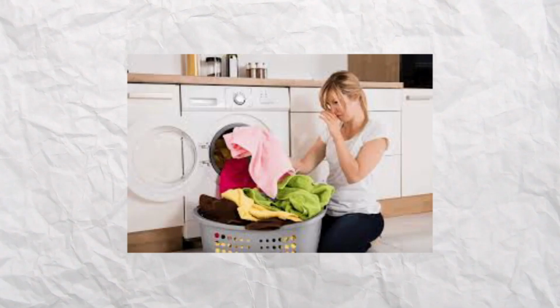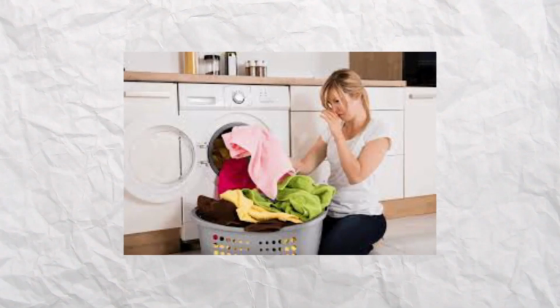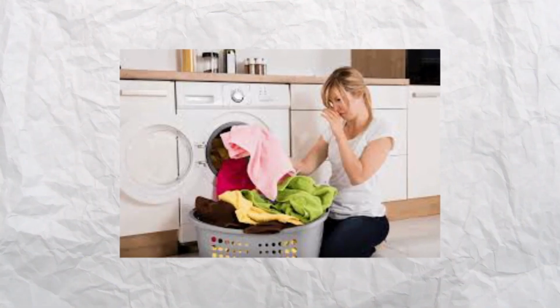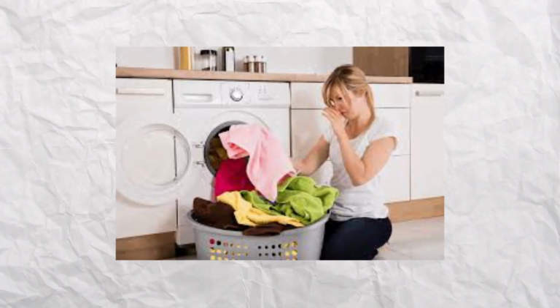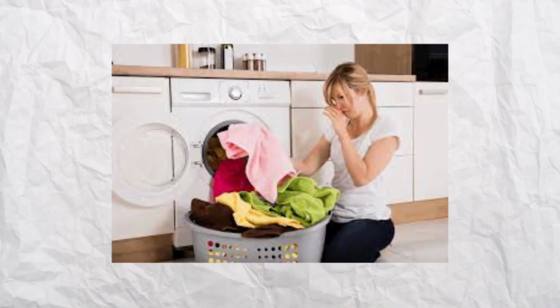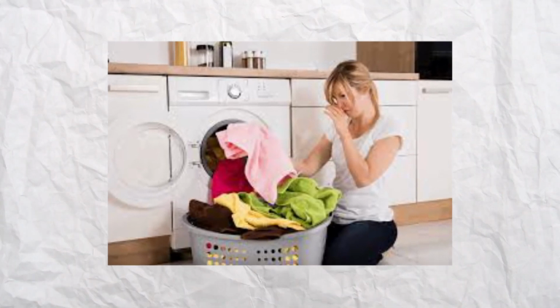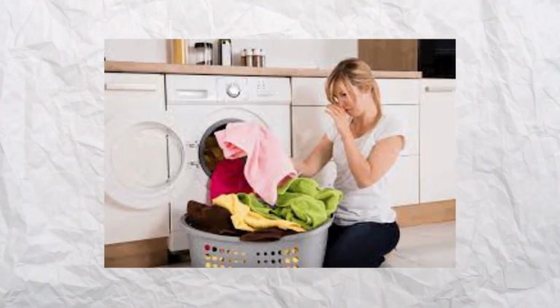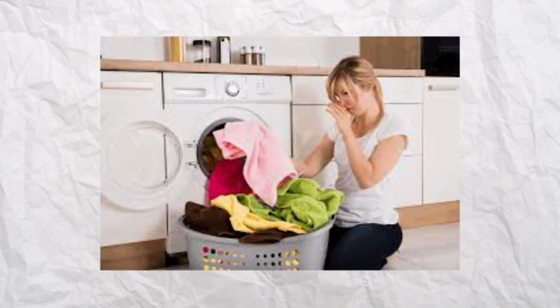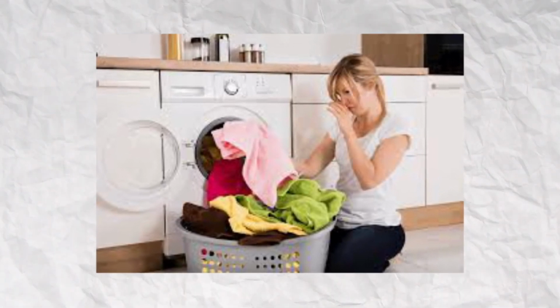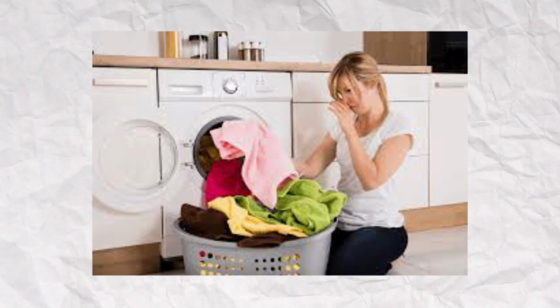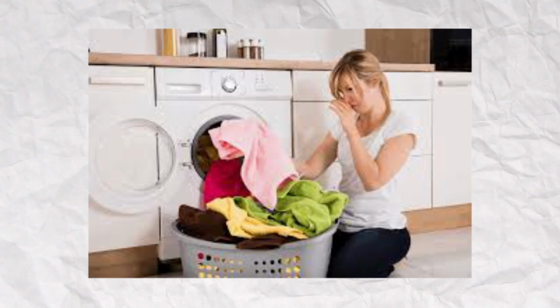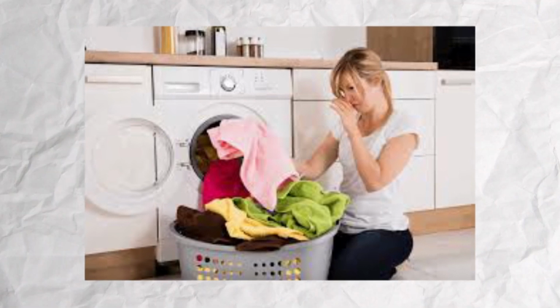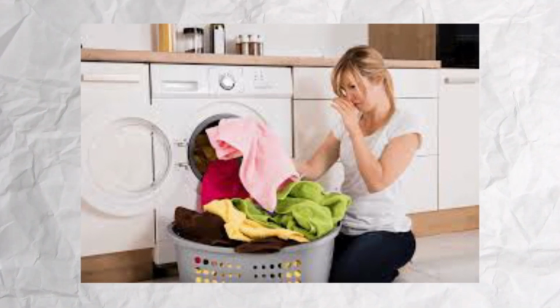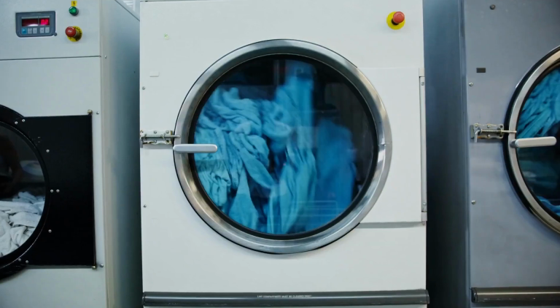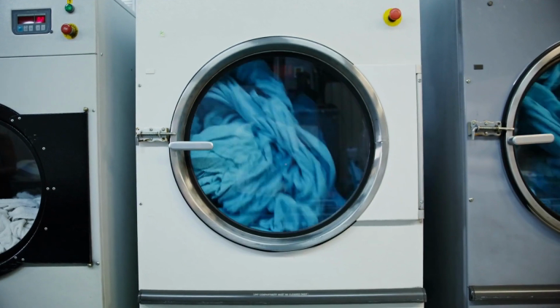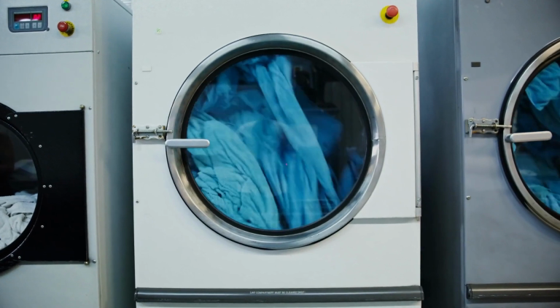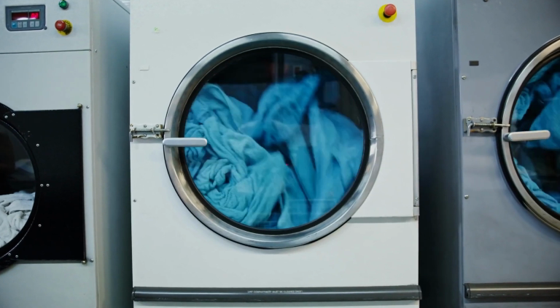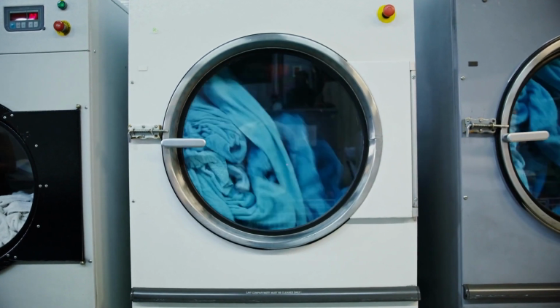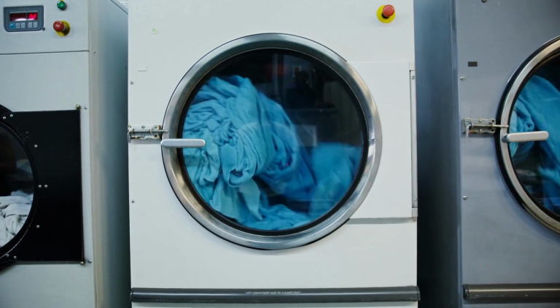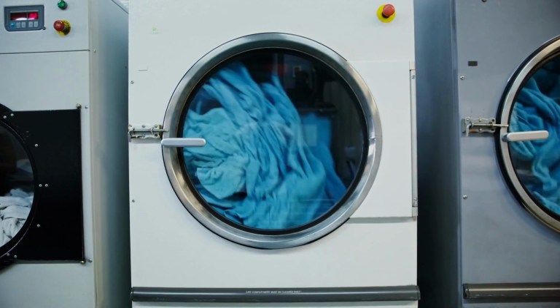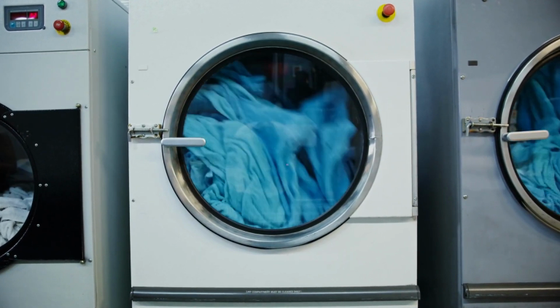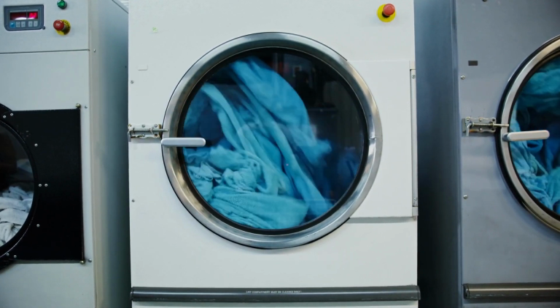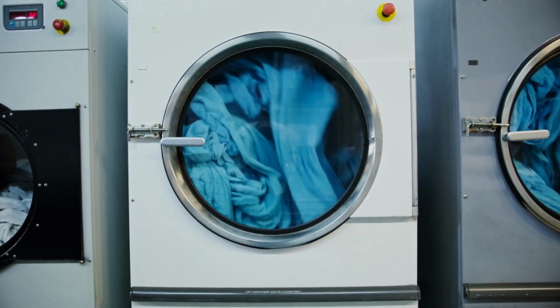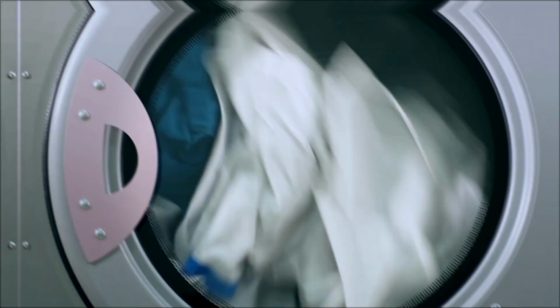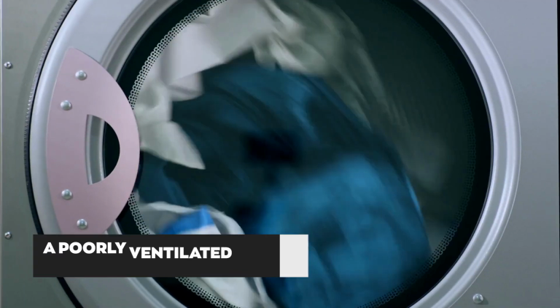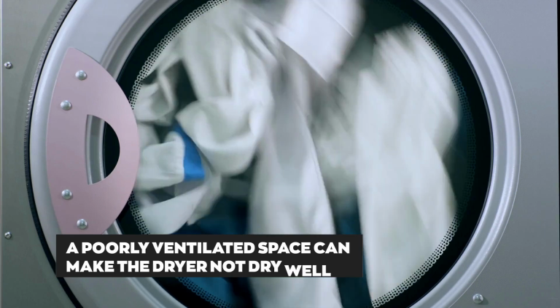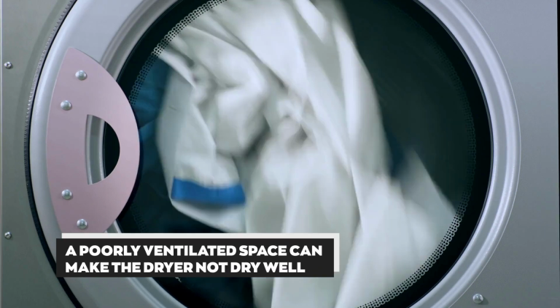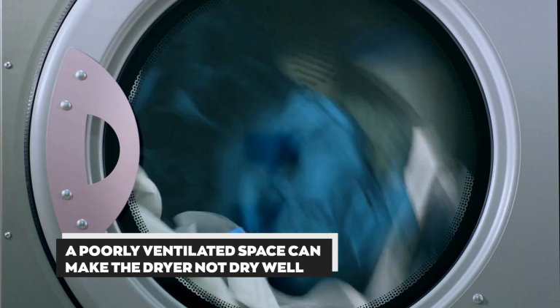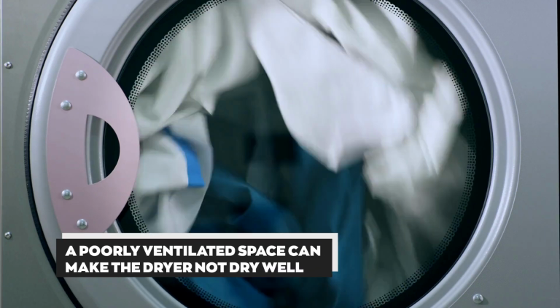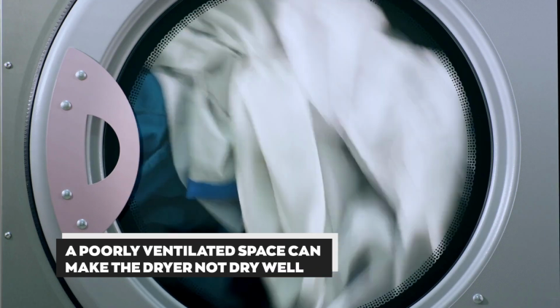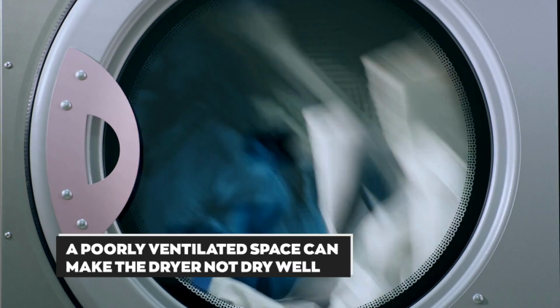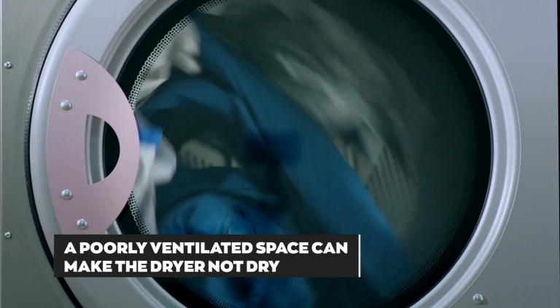Poorly Ventilated Dryer: A dryer in an enclosed space like a closet with little ventilation will have little access to the air needed to dry clothes. A poorly ventilated space can make the dryer not dry well.